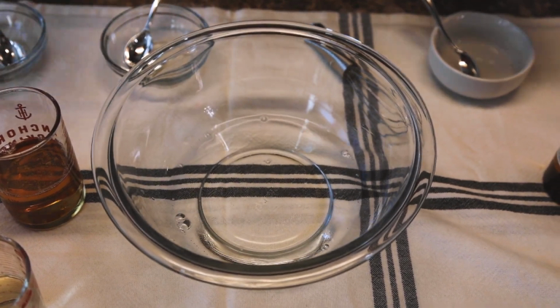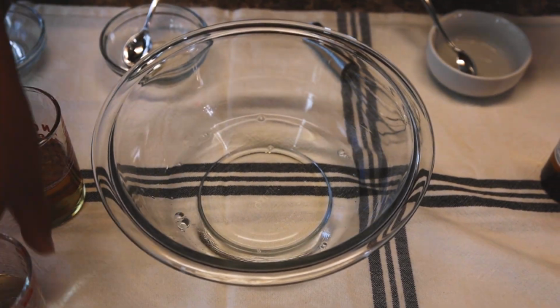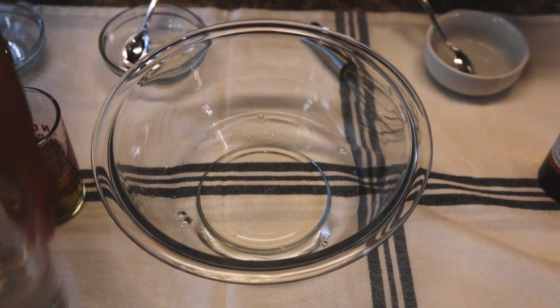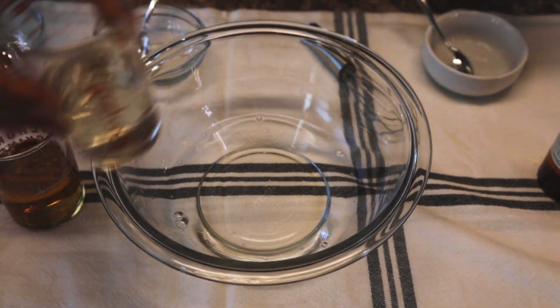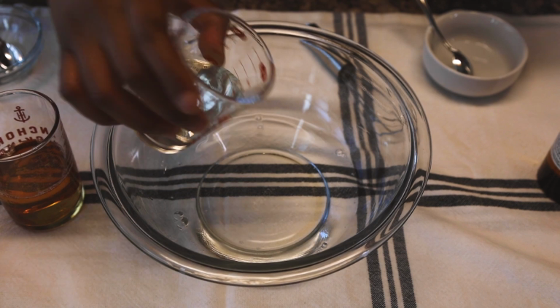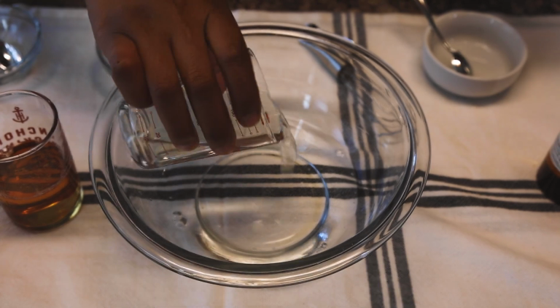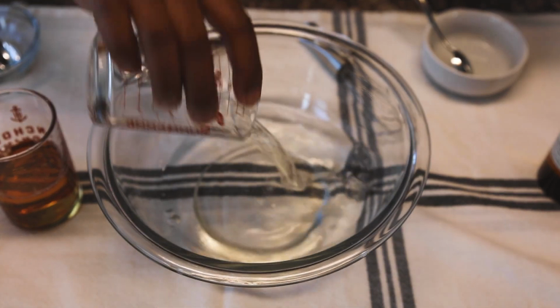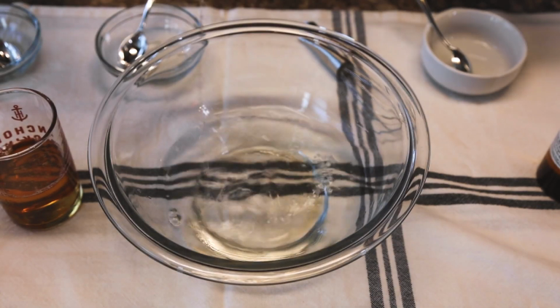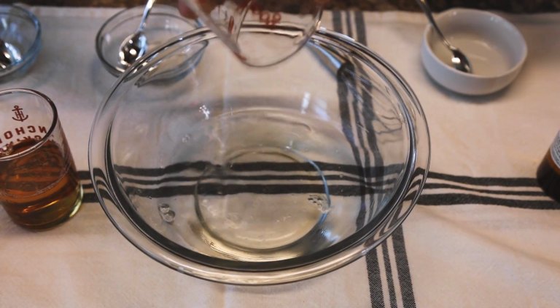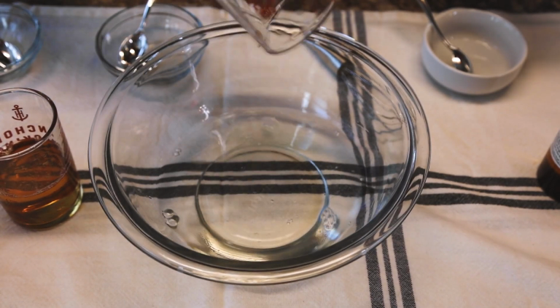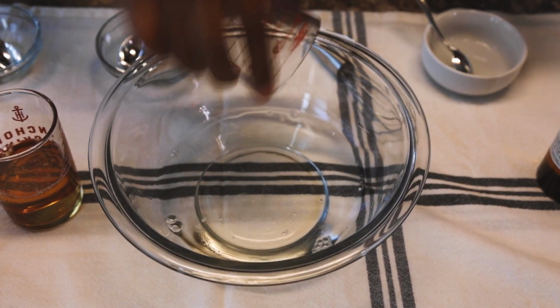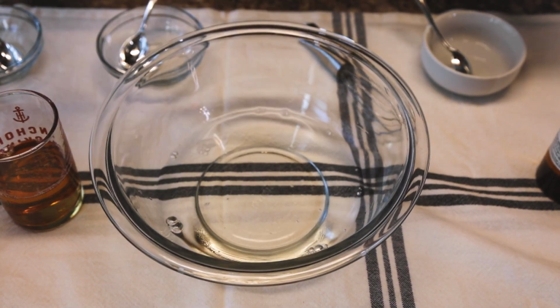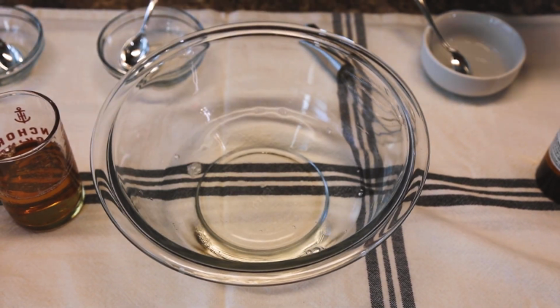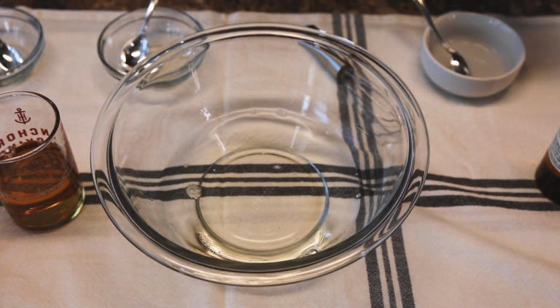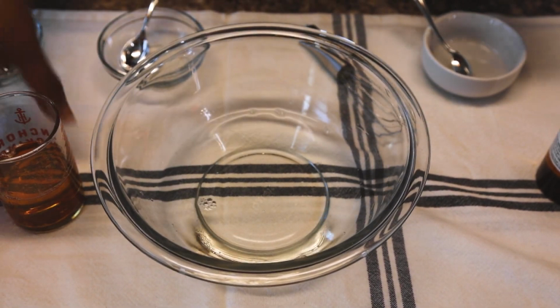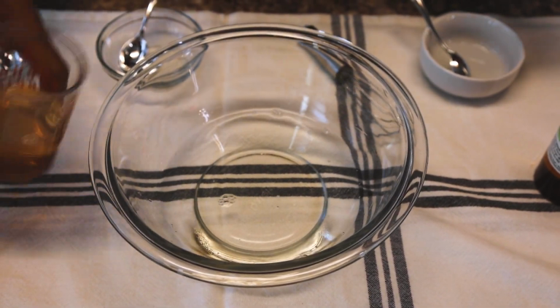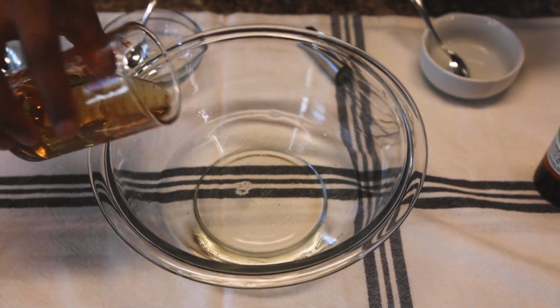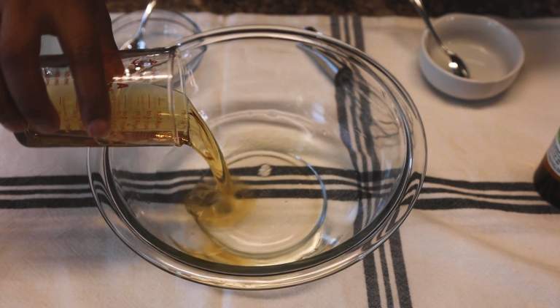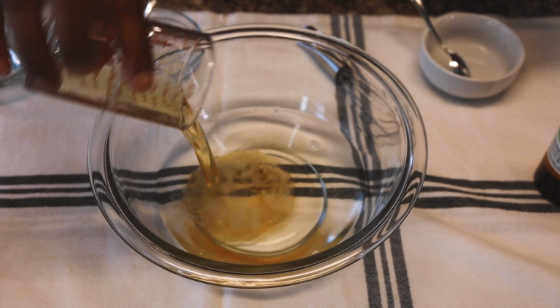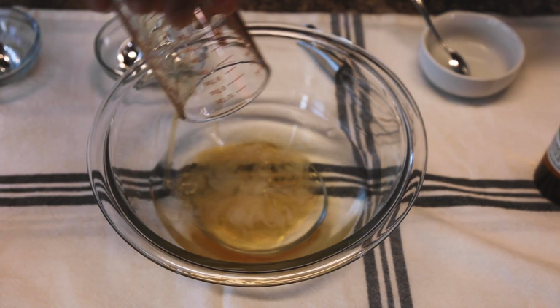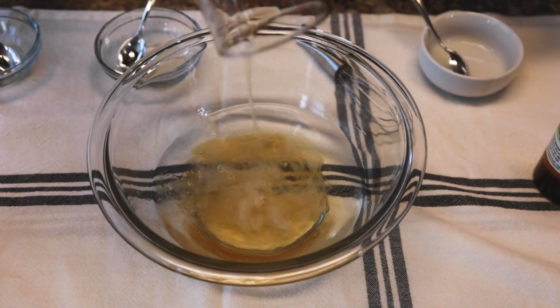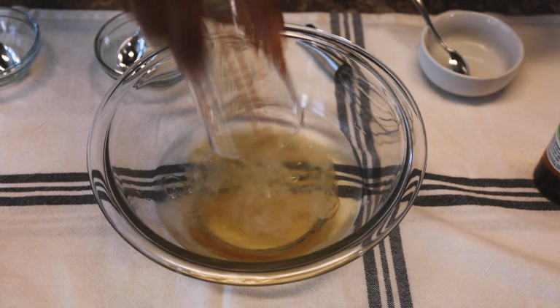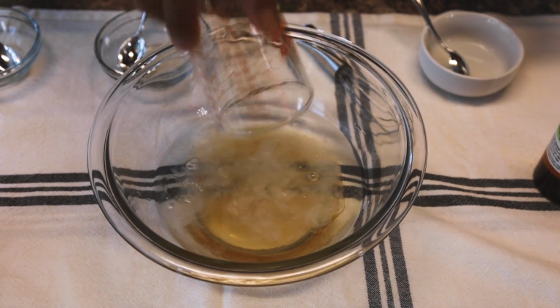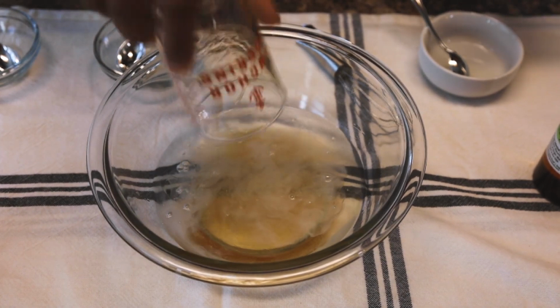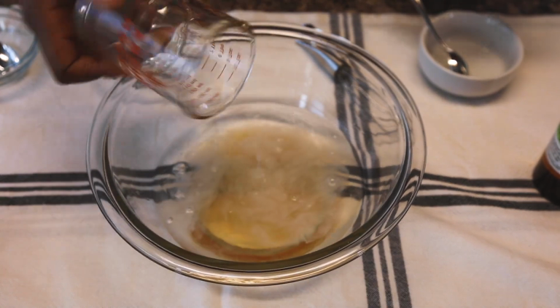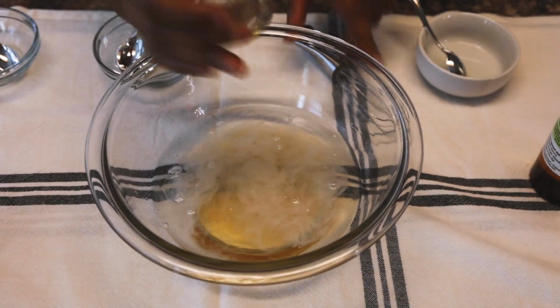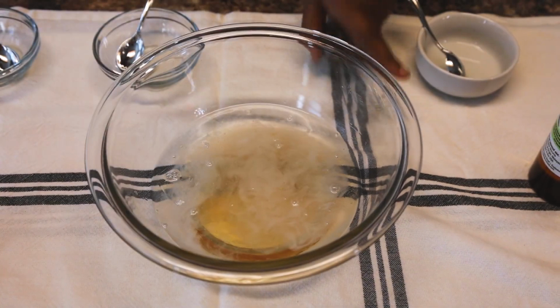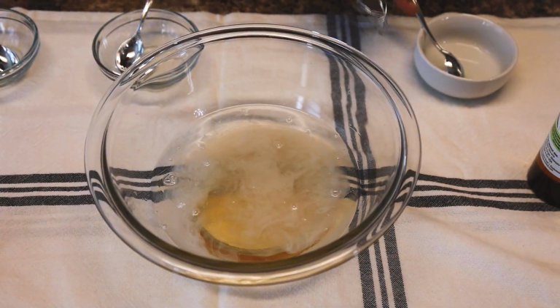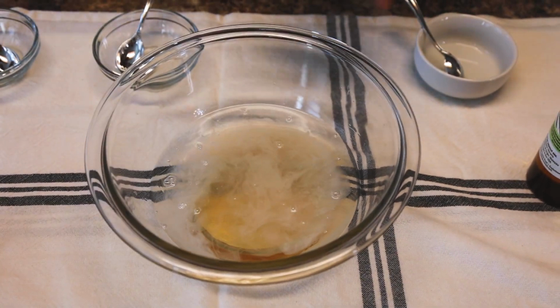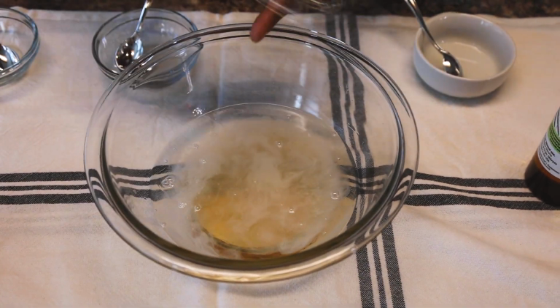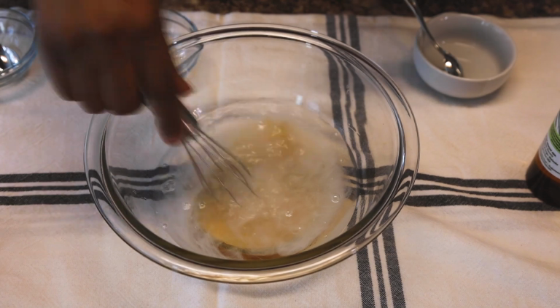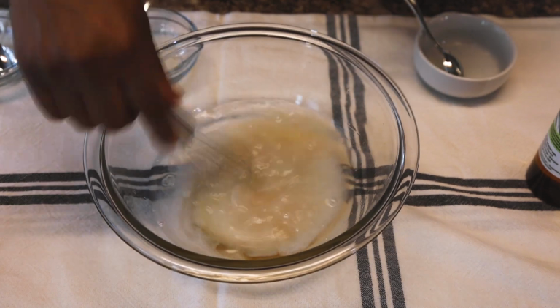Next we're going to add in a fourth a cup of aloe vera juice, and next we have a third a cup of baby castile soap, and we're going to give that all a good whisk.